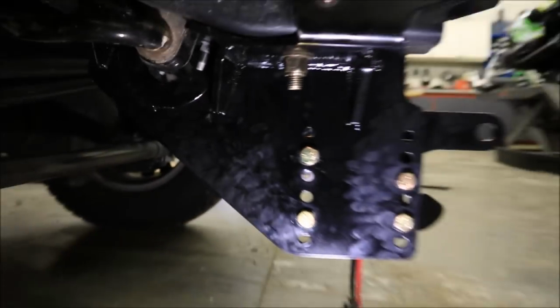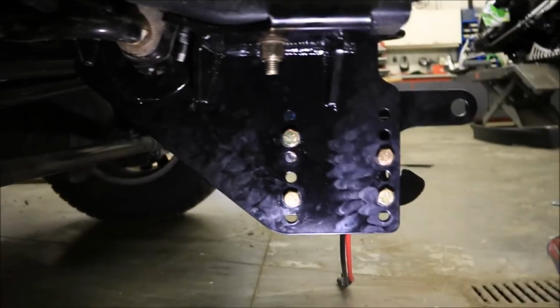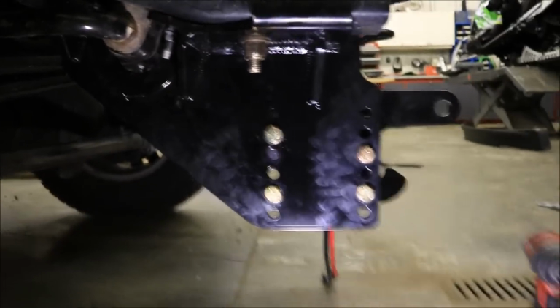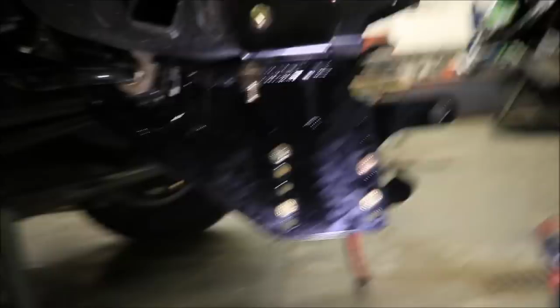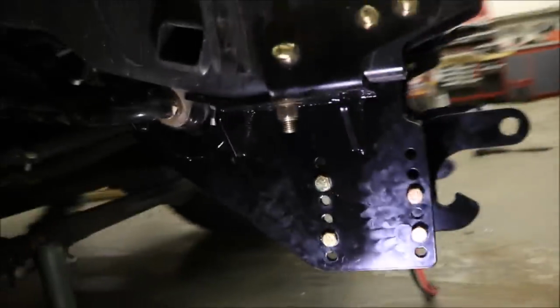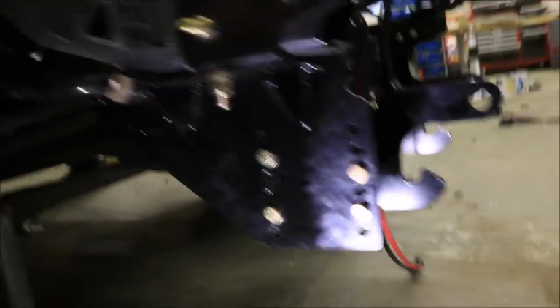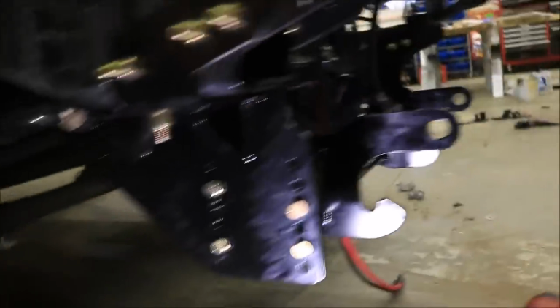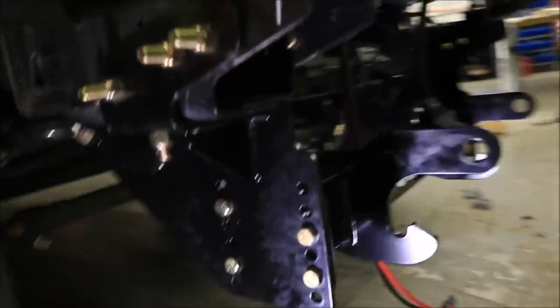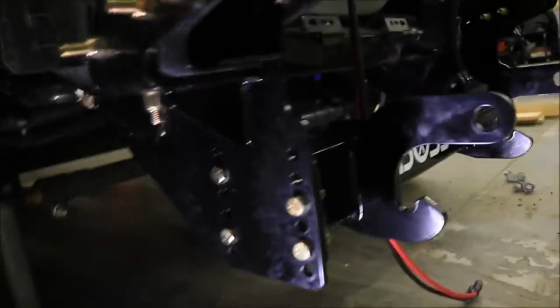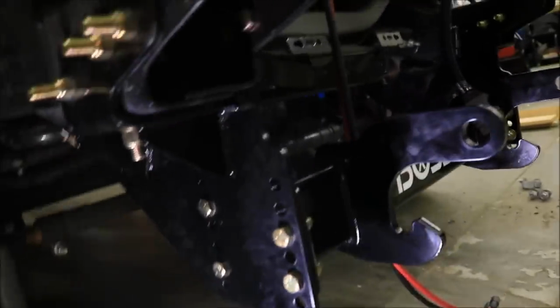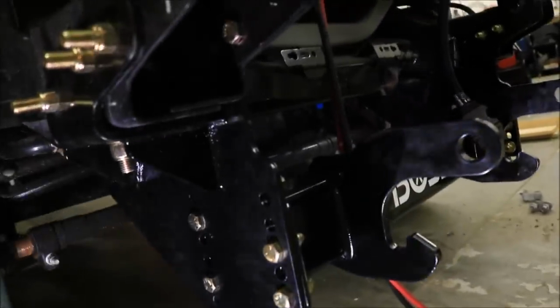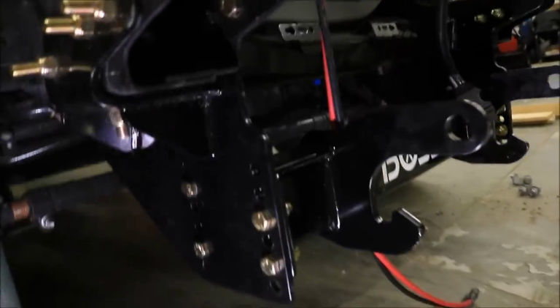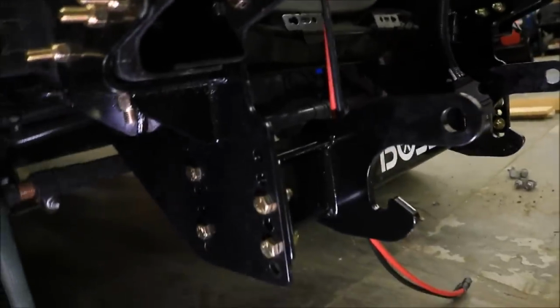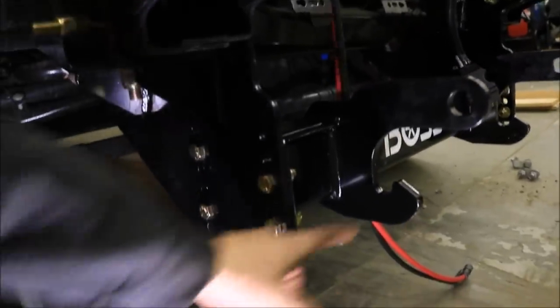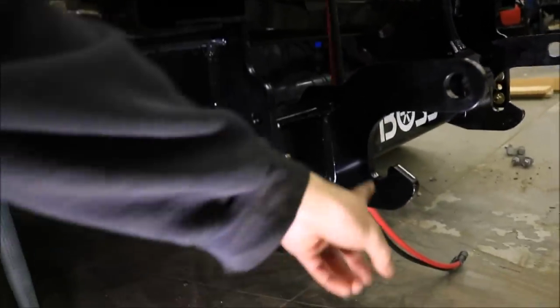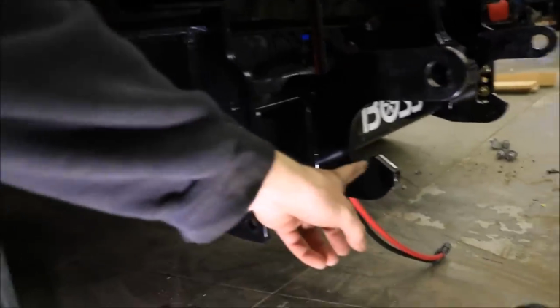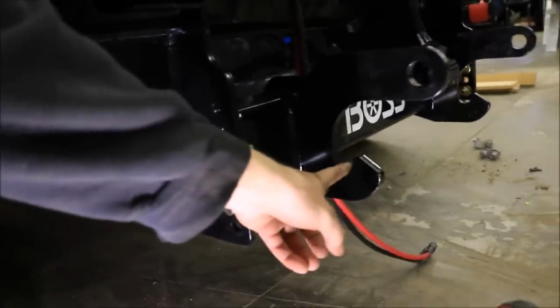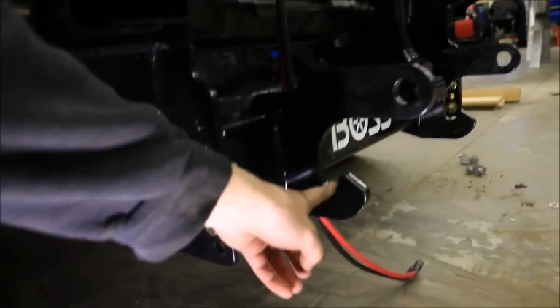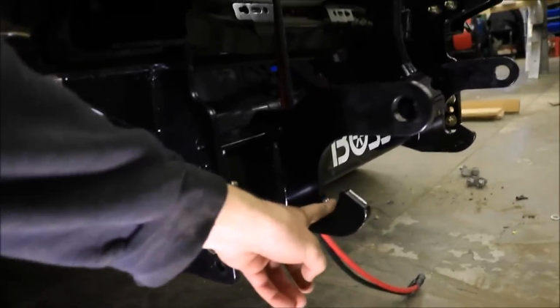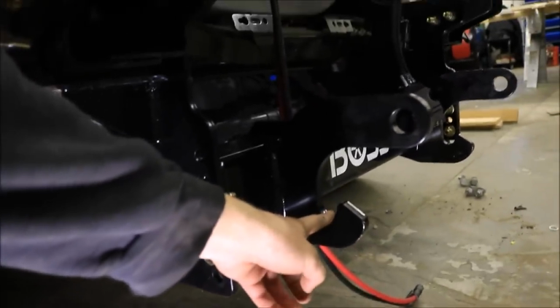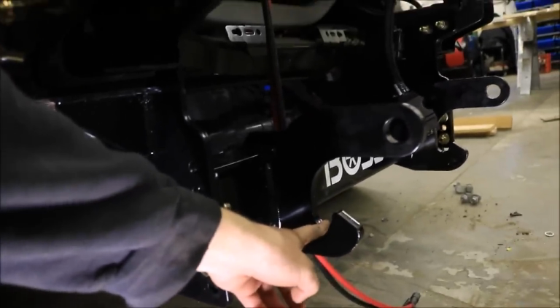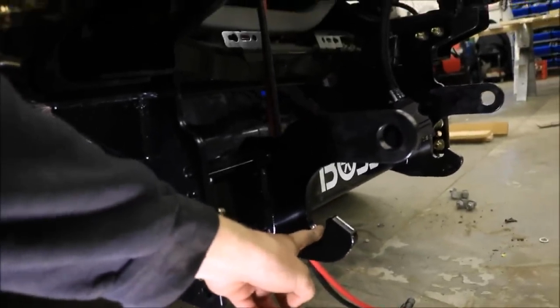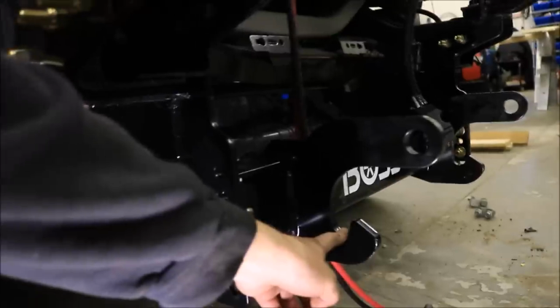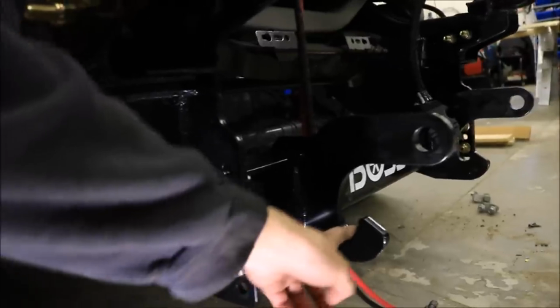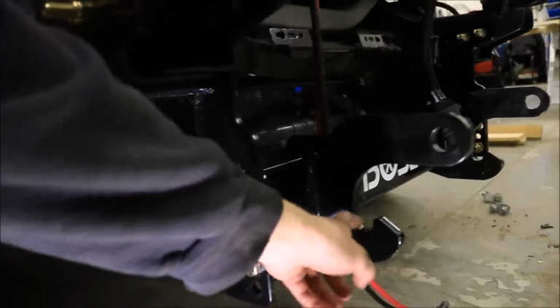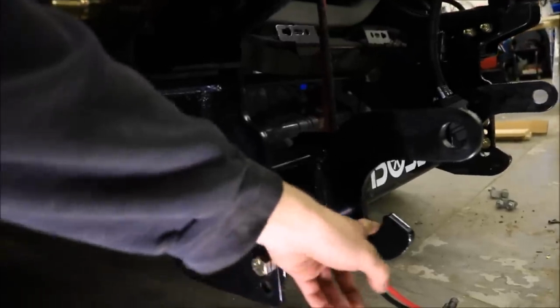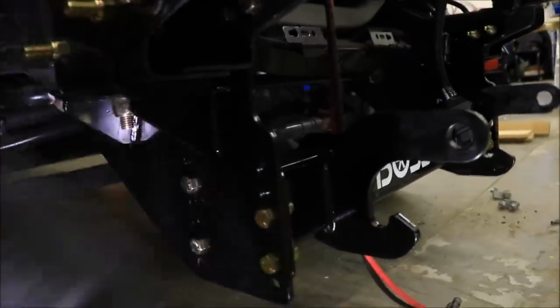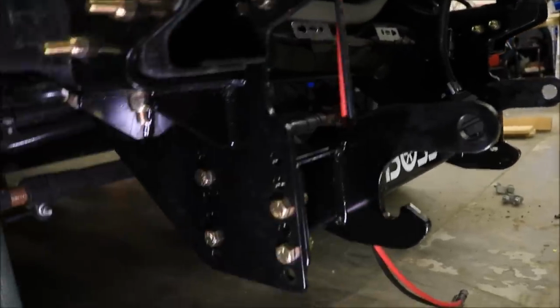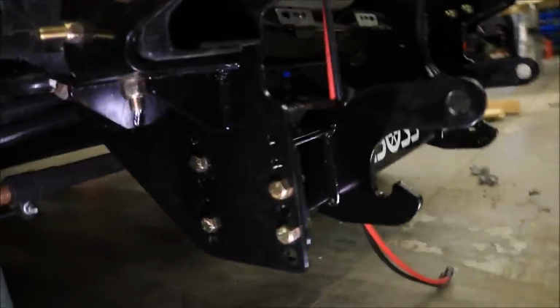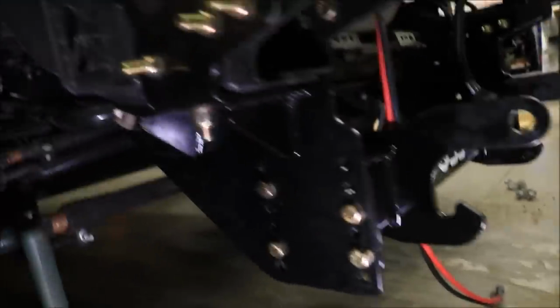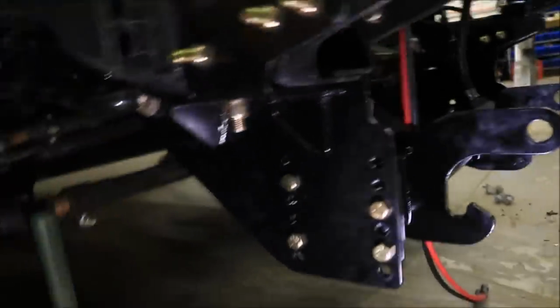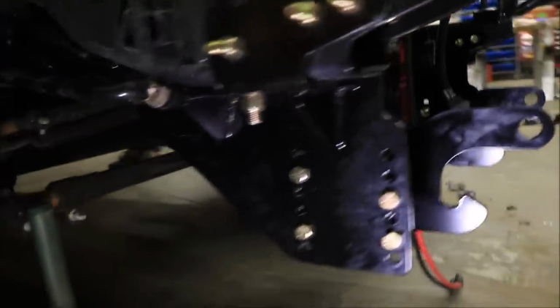You also have to measure the plow you're going to be hooking up and see how high you want your hooks off the ground so it meets up with that plow.